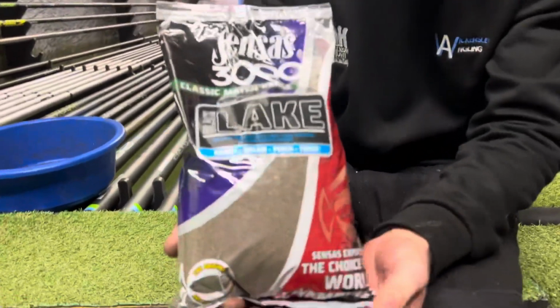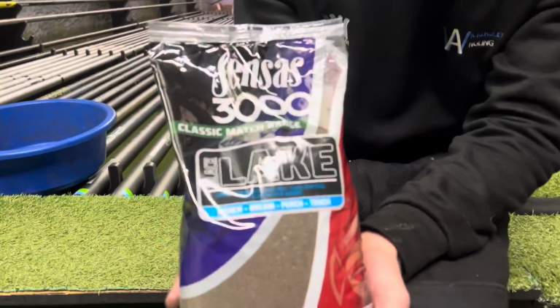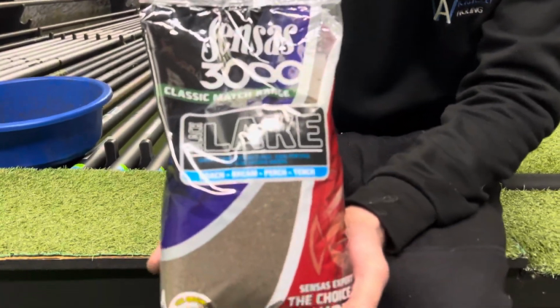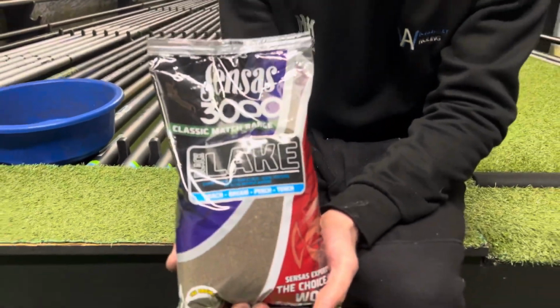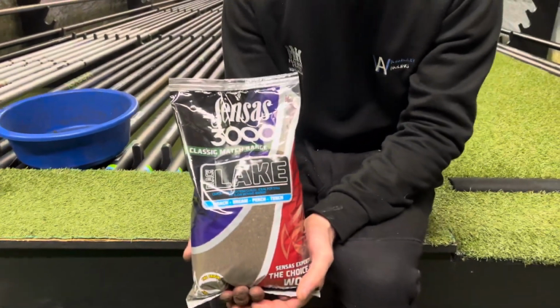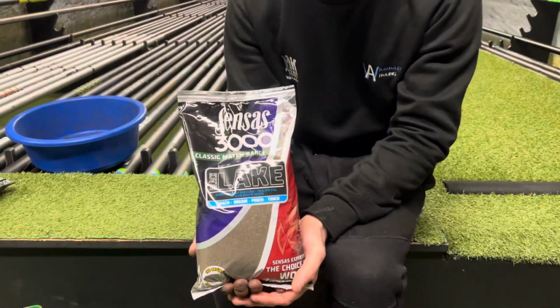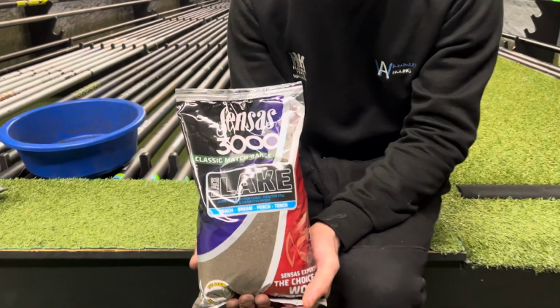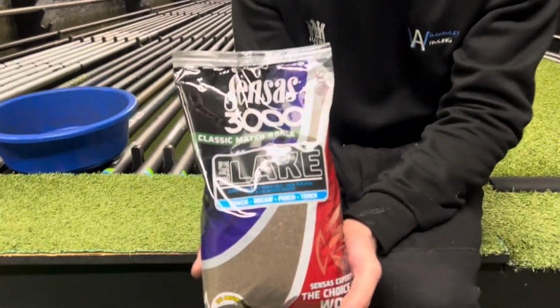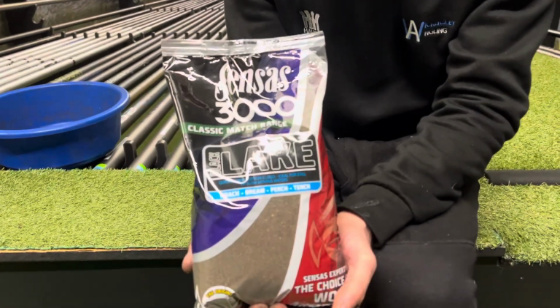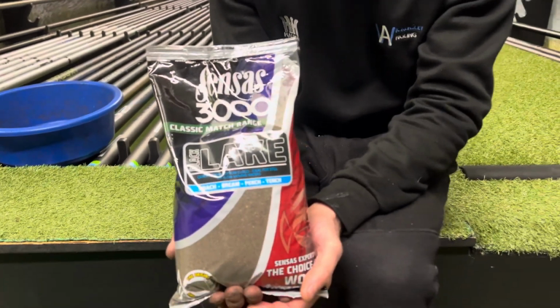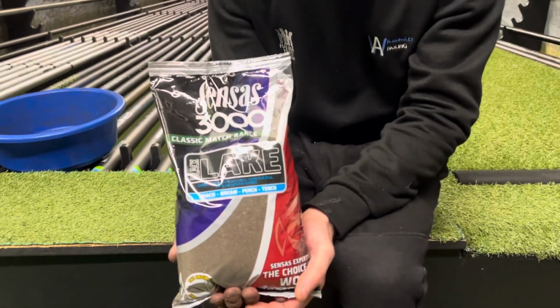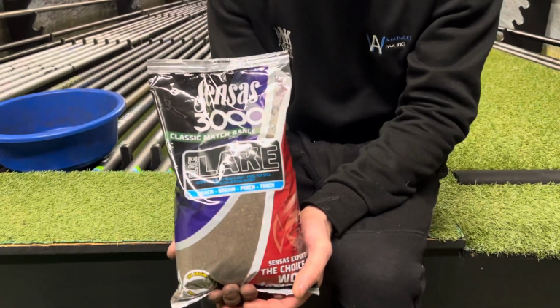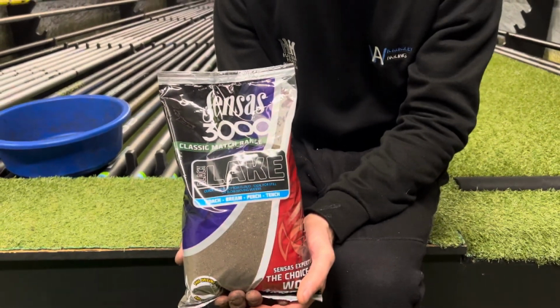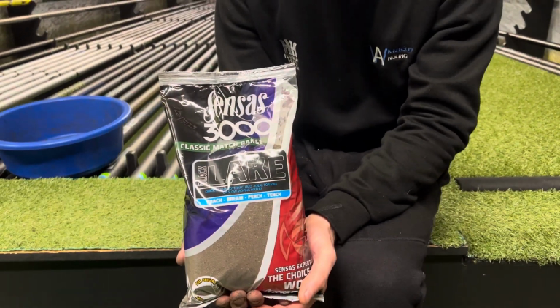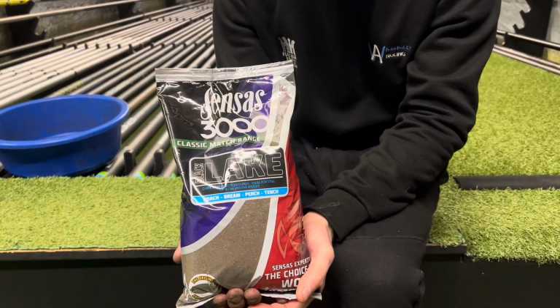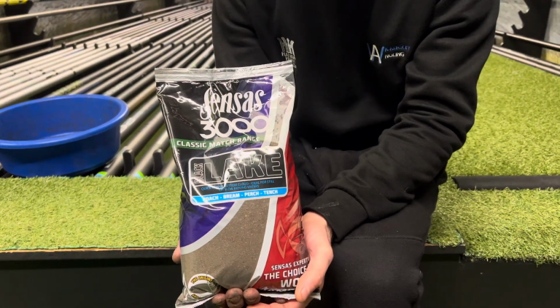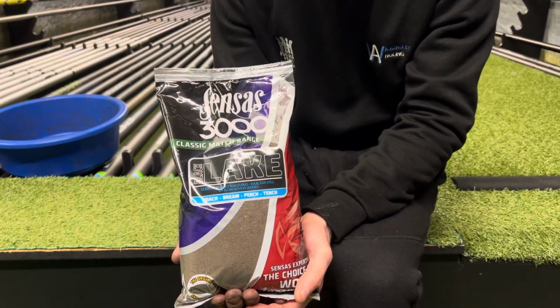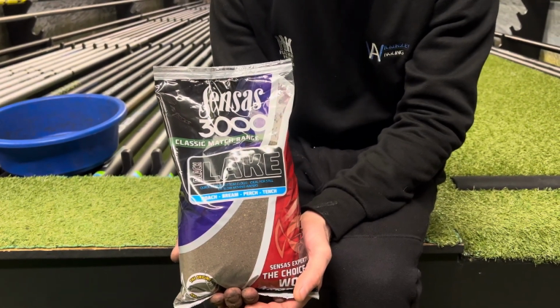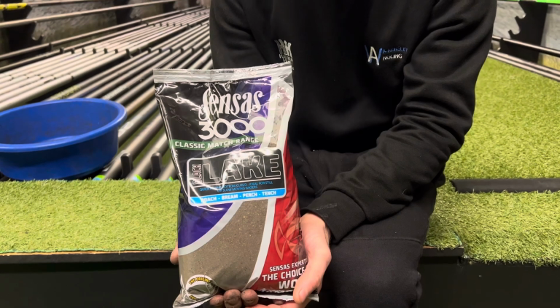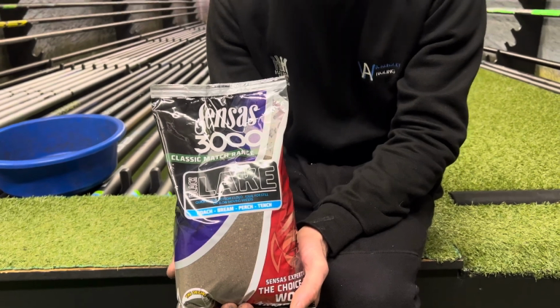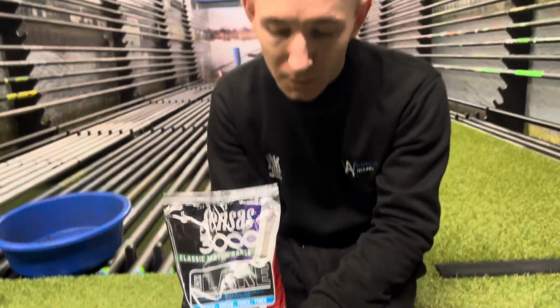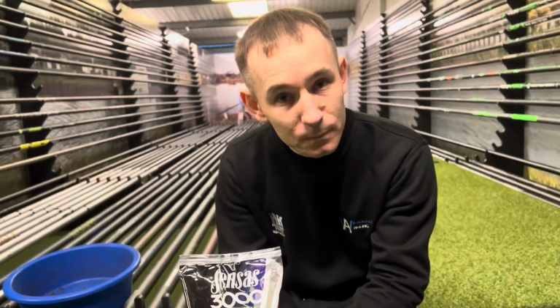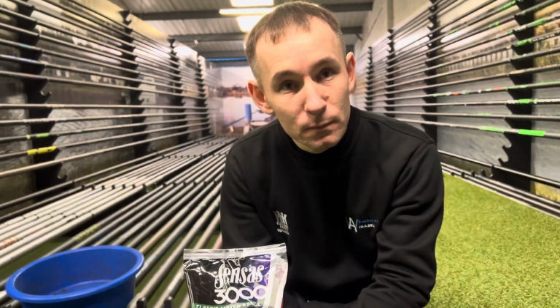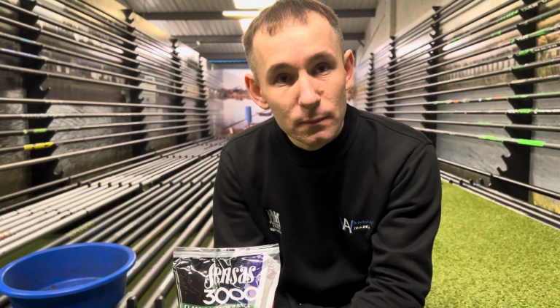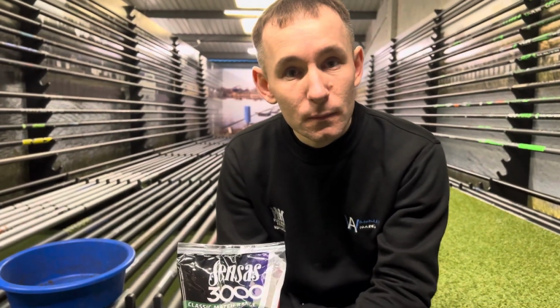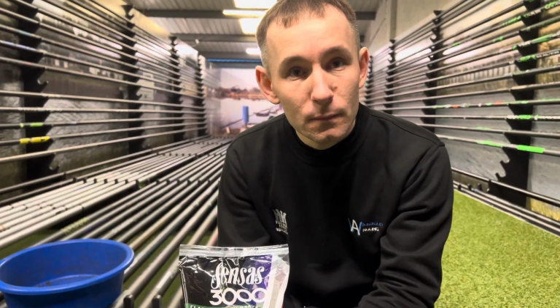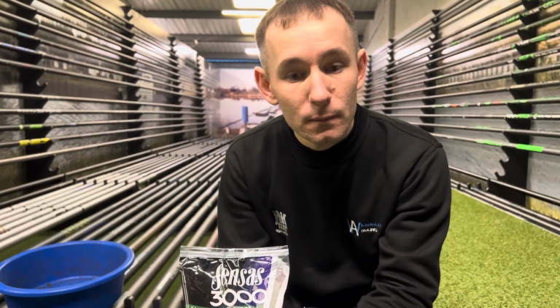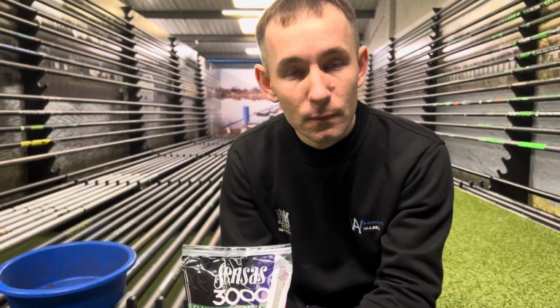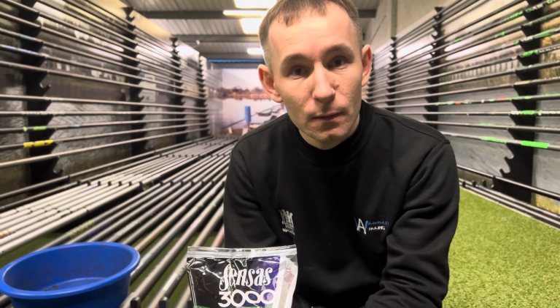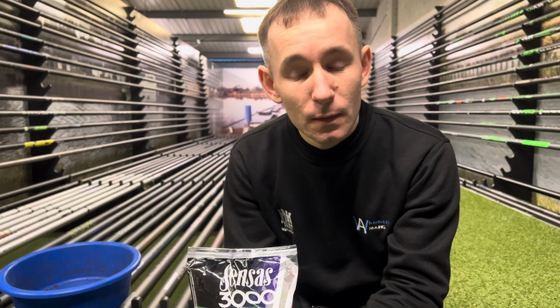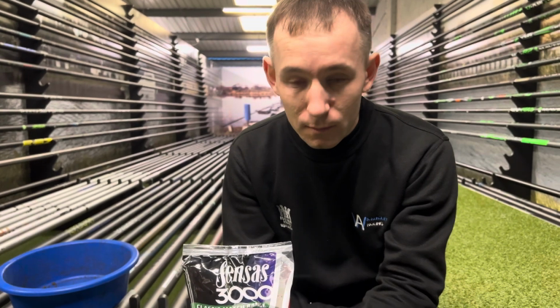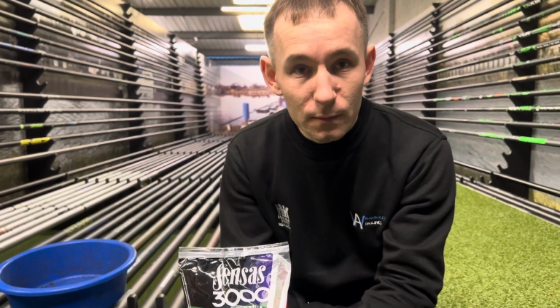This mix here is surely one of the most iconic natural venue mixers of all time. Sensas Lake — obviously you've got the black version there. But you use this on commercials where most people use fish meal and get some stunning results.